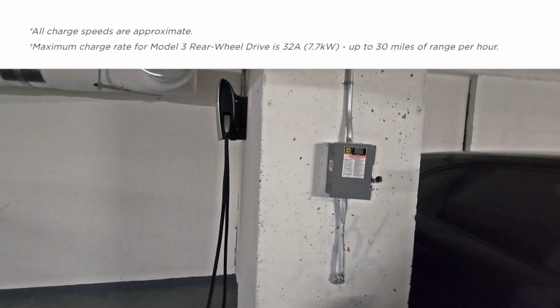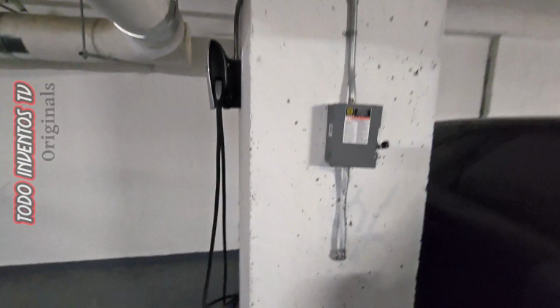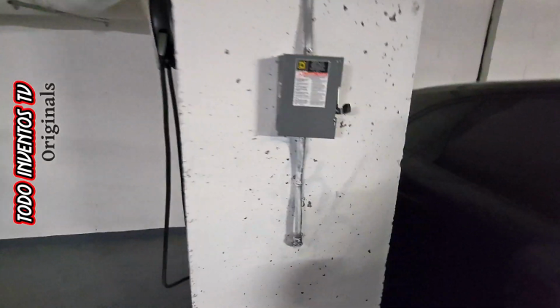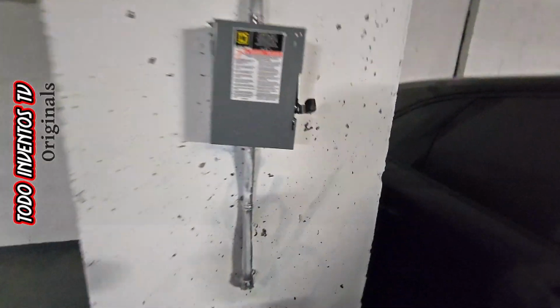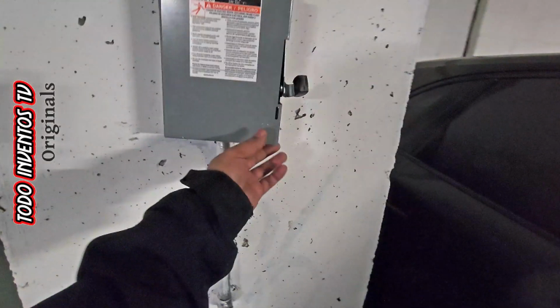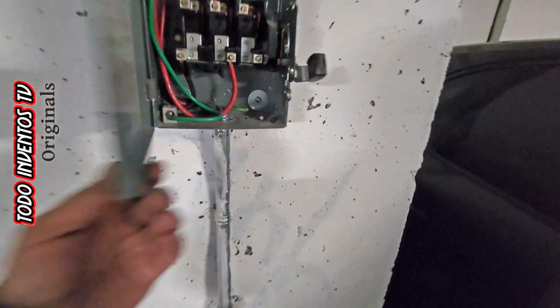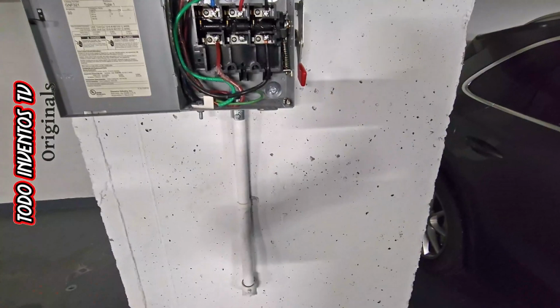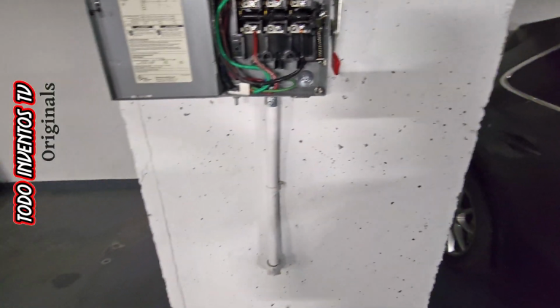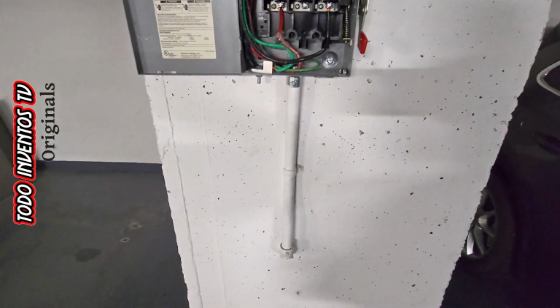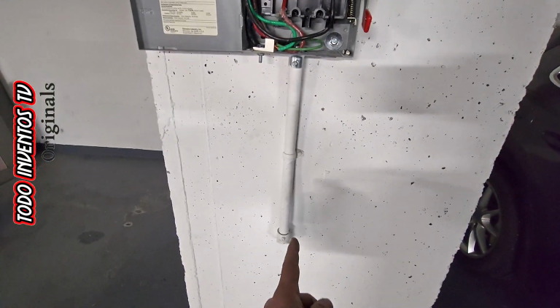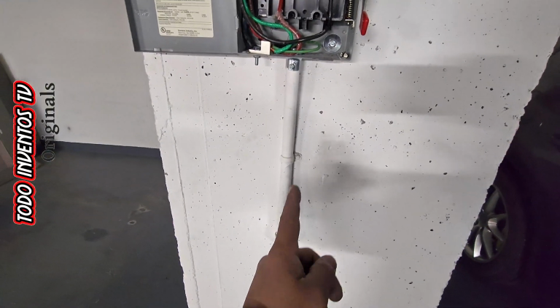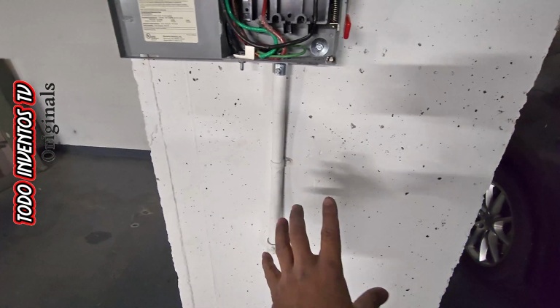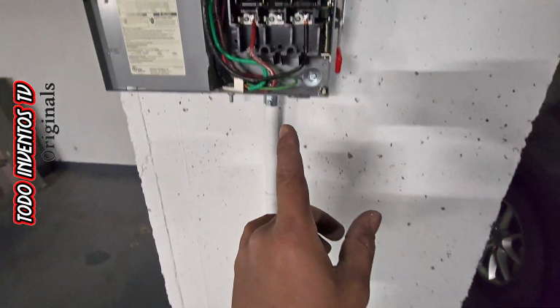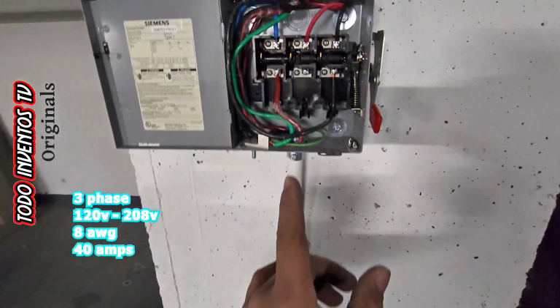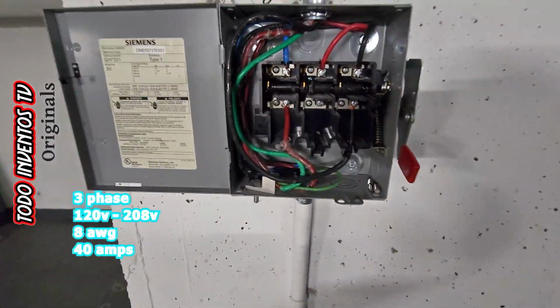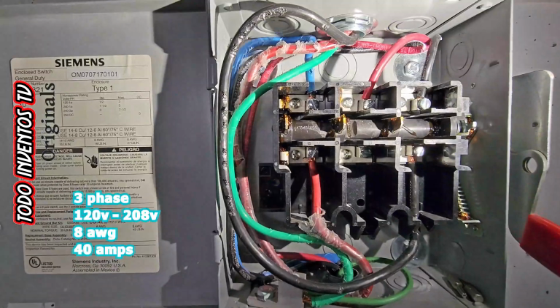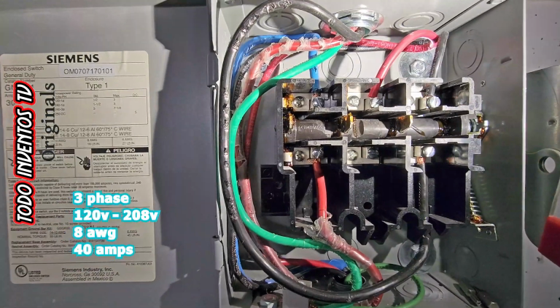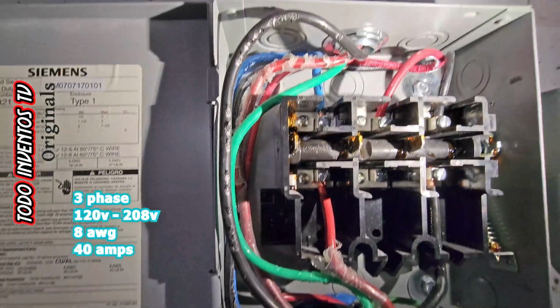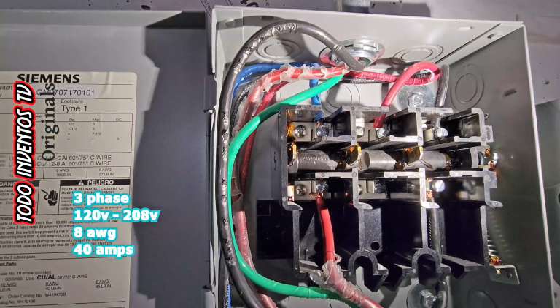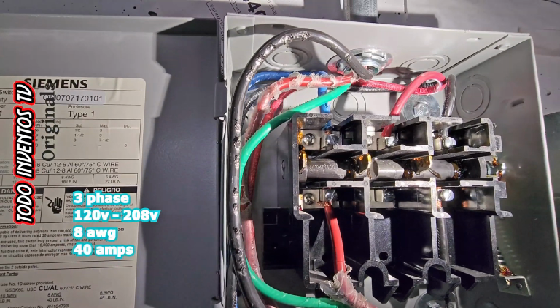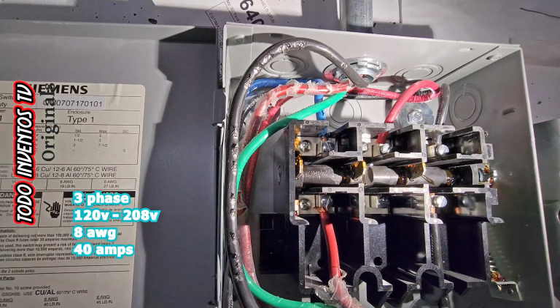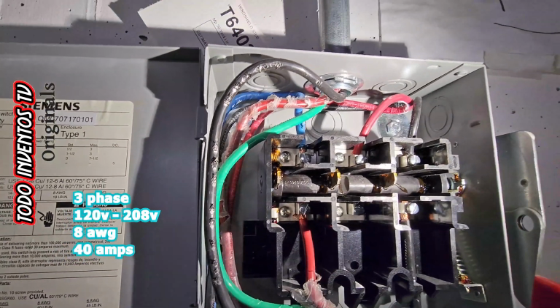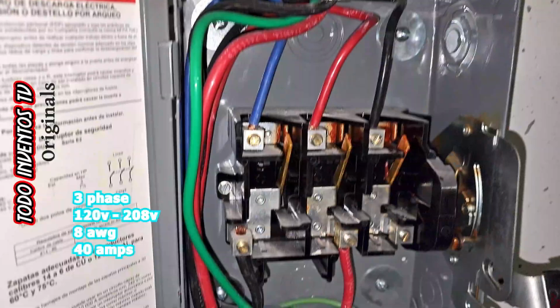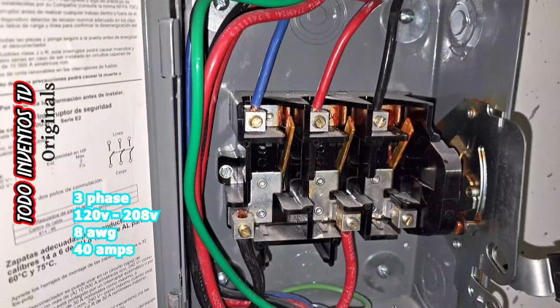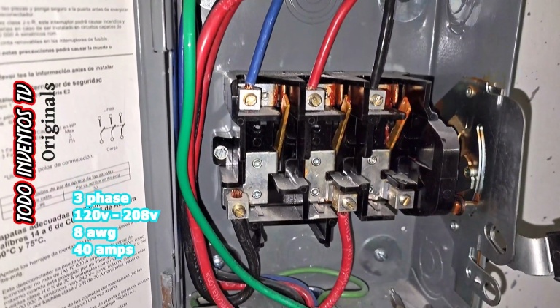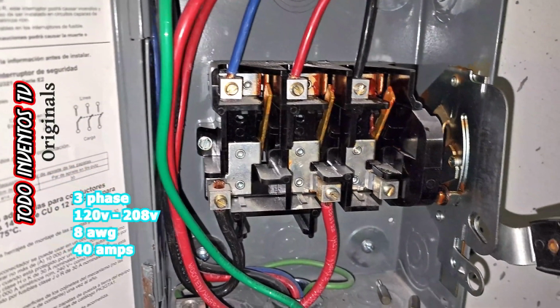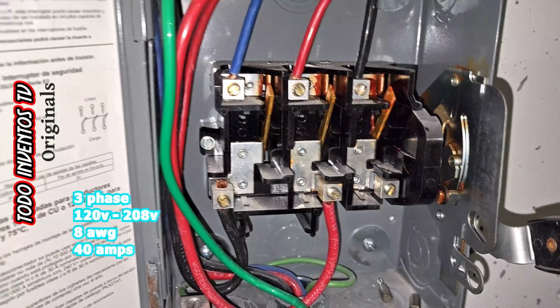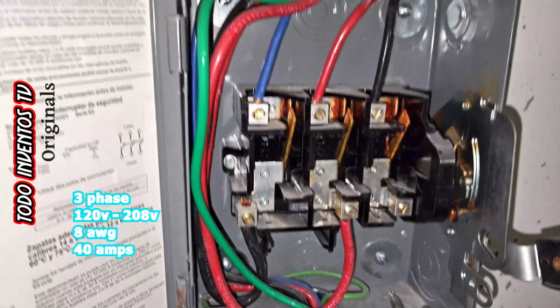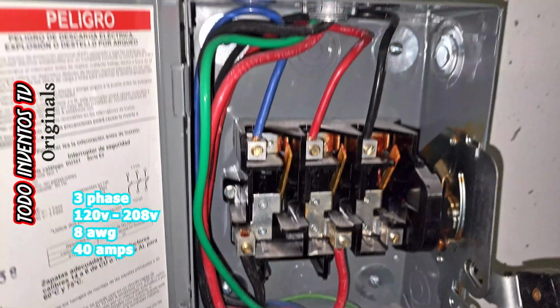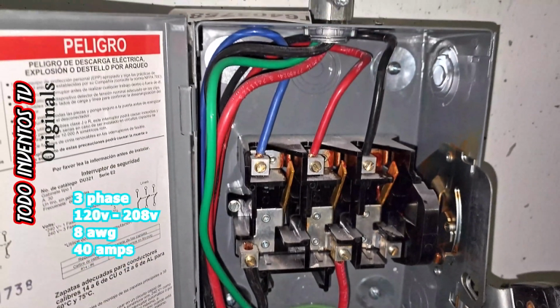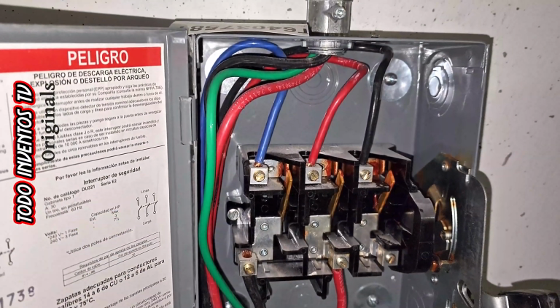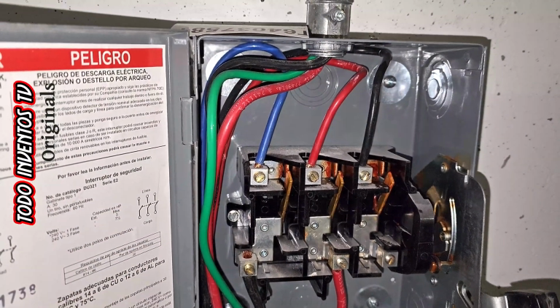At this parking they installed these chargers like this. The power was brought through this pipe from the bottom, which has three phases of 120/208 volts with 8 gauge cable, which is good for 40 amps, and they connected them to the top of the disconnect switch.